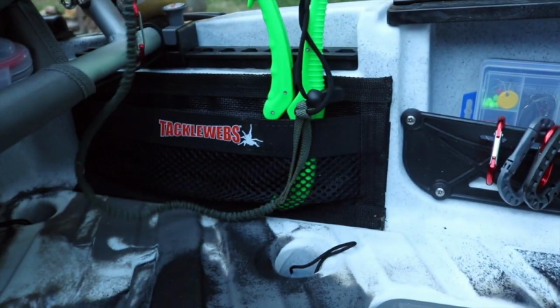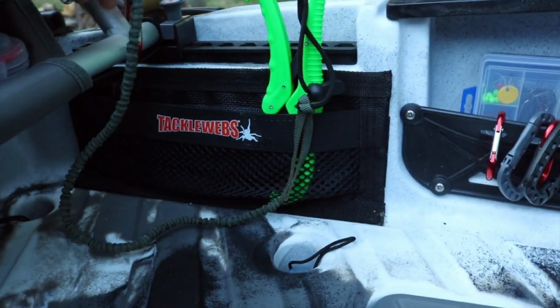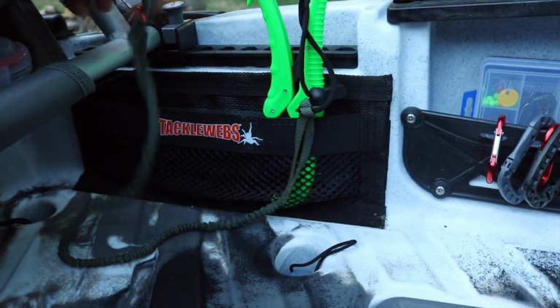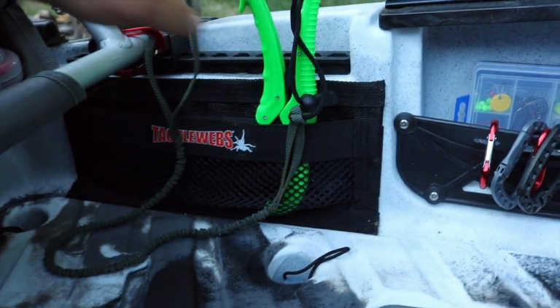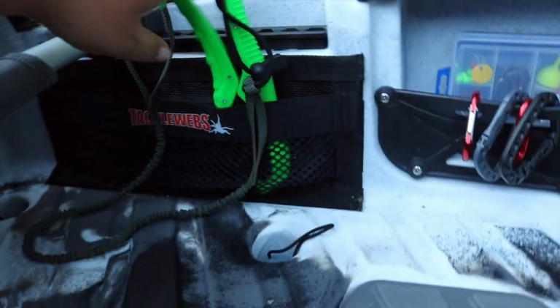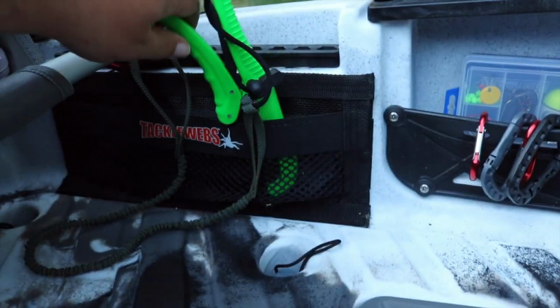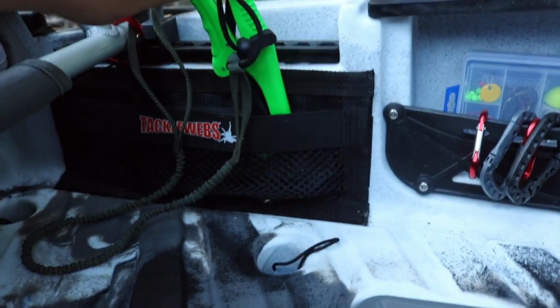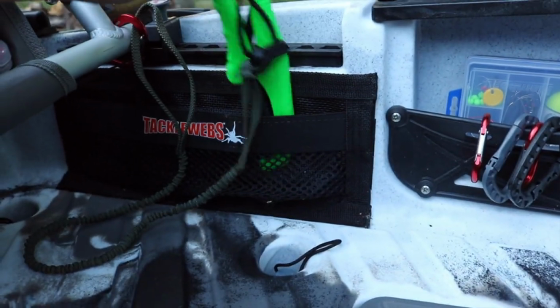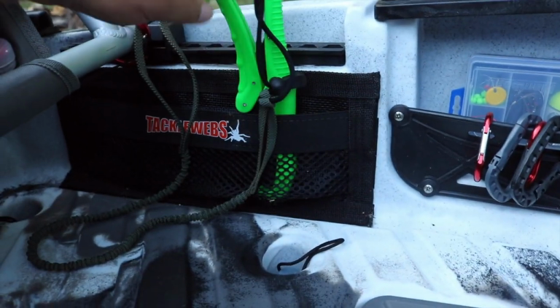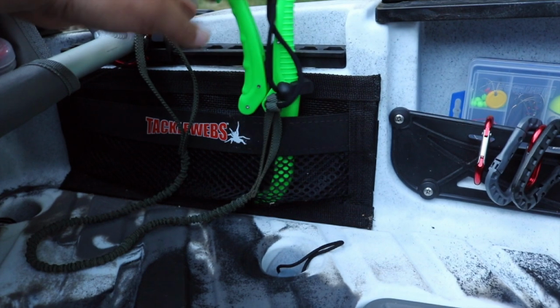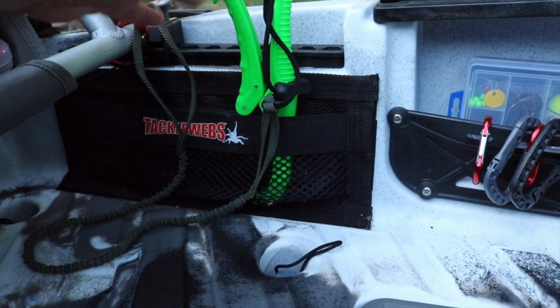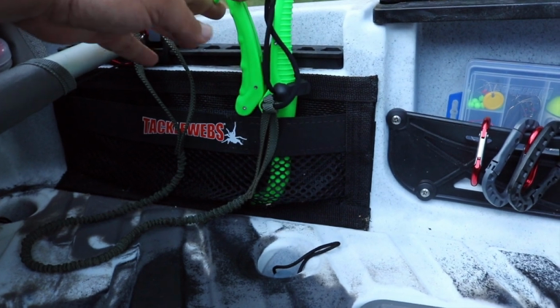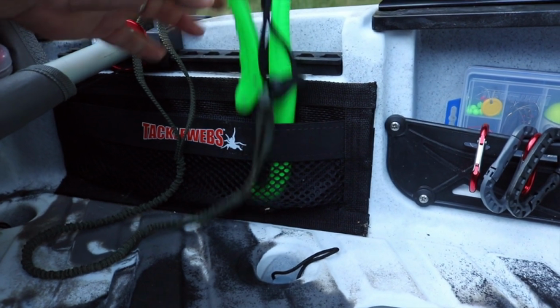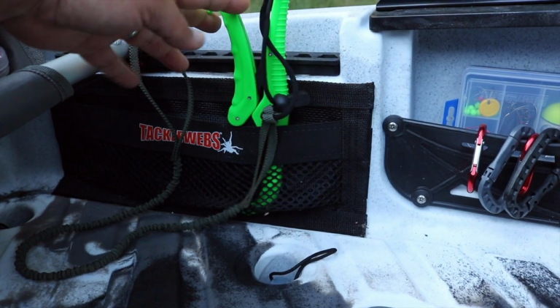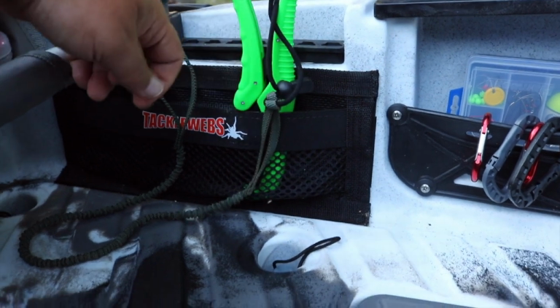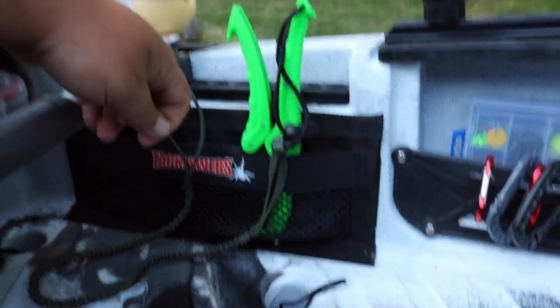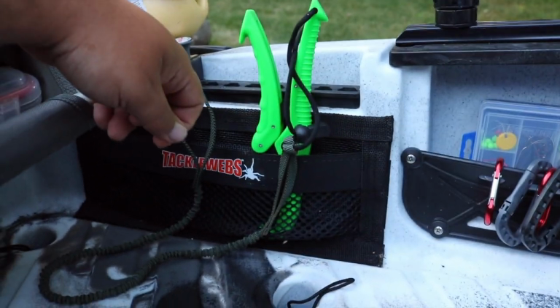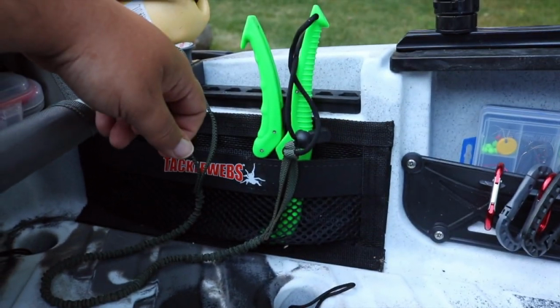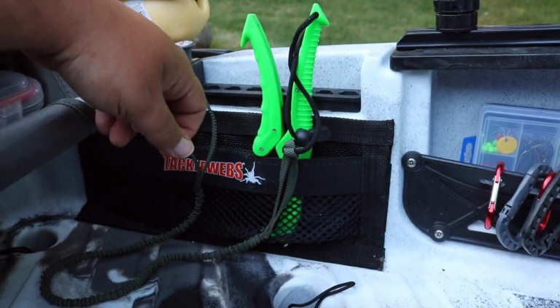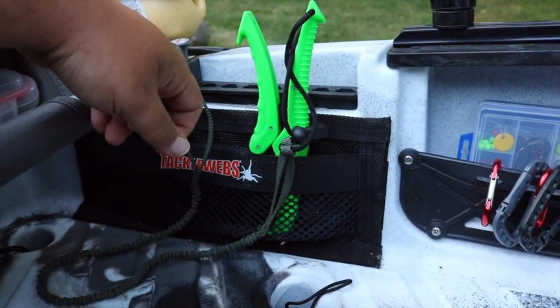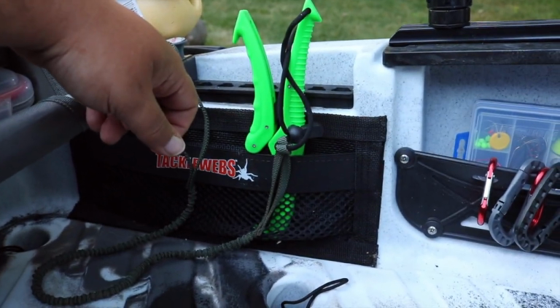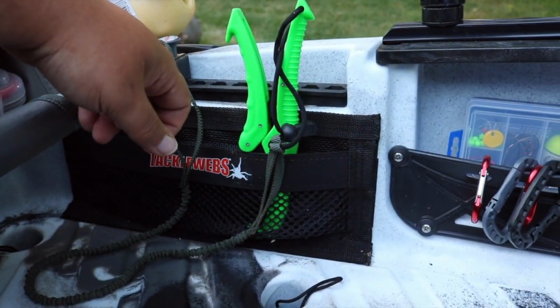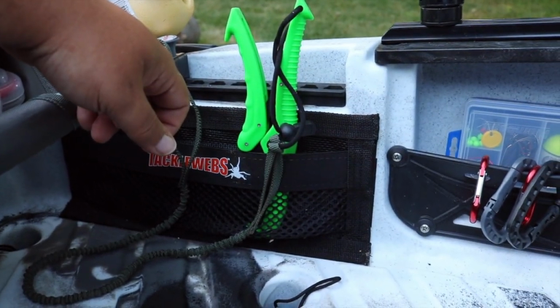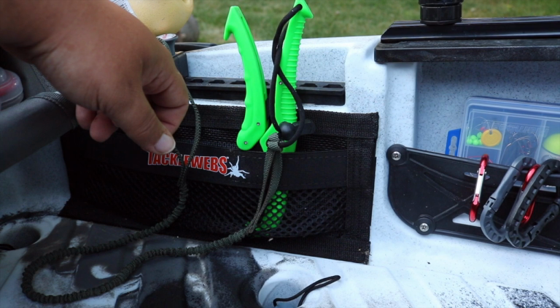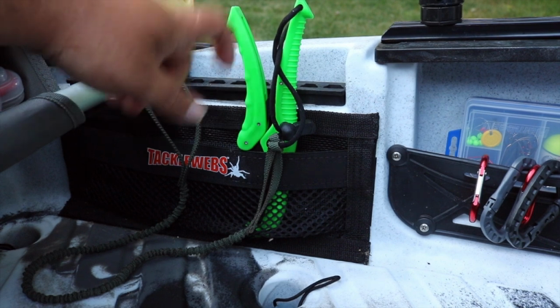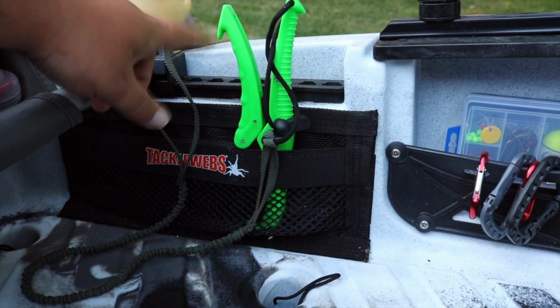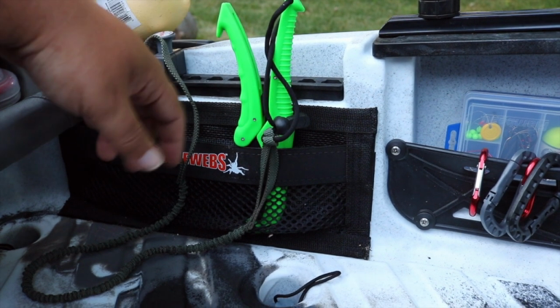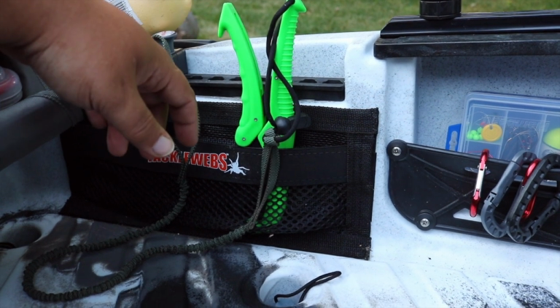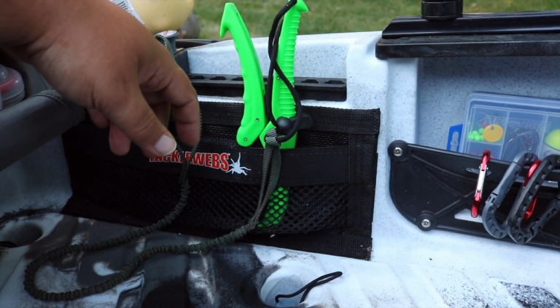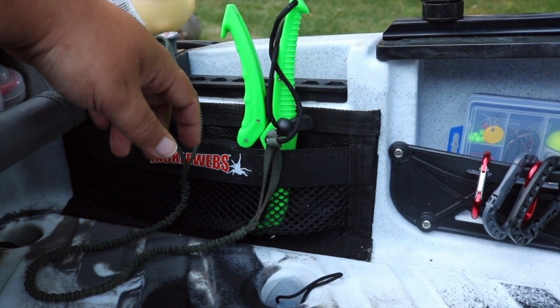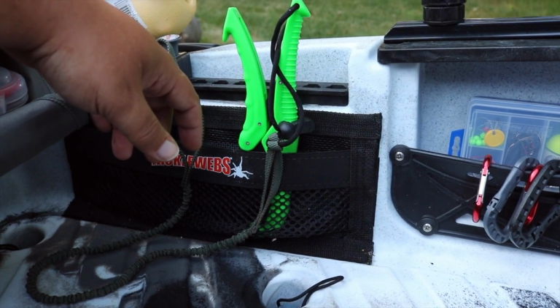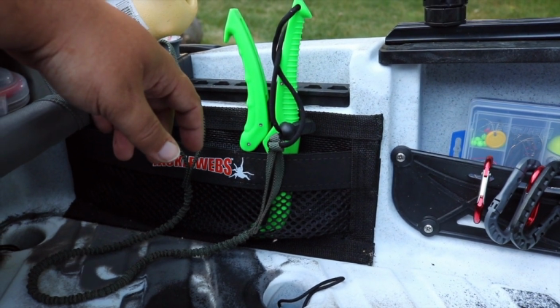Rod leash to a carabiner to my Boca grips right here, should I neglect to bring out my net, which I do often. That's my backup for handling toothy critters.